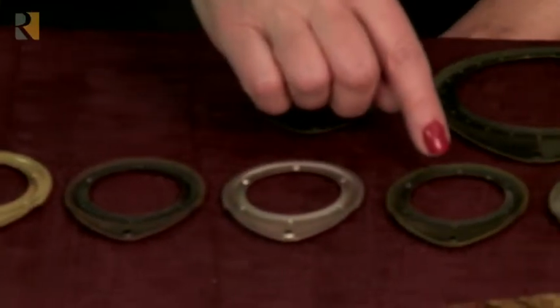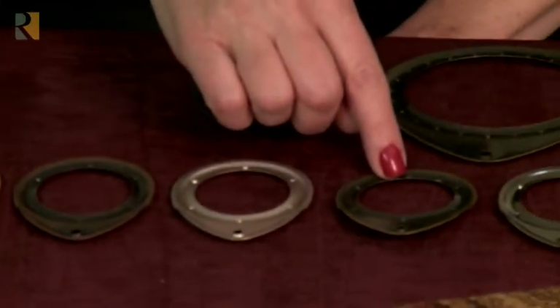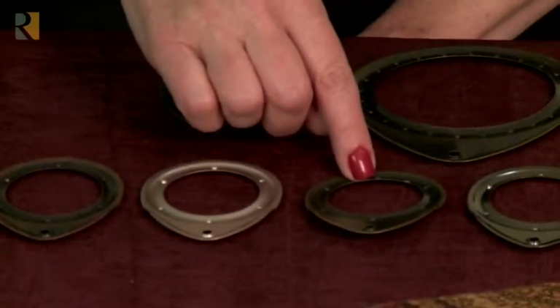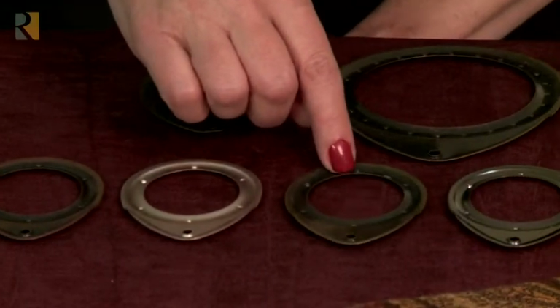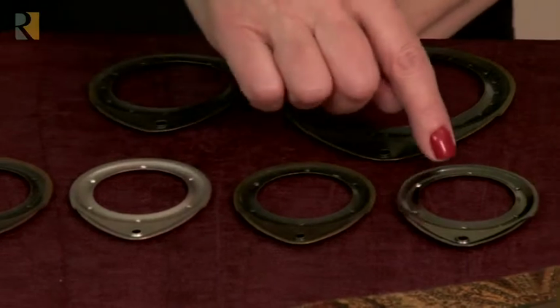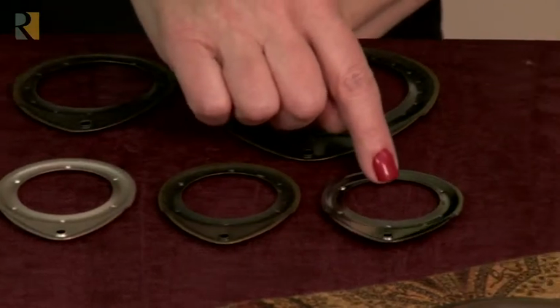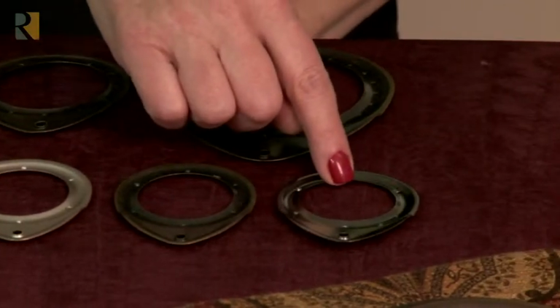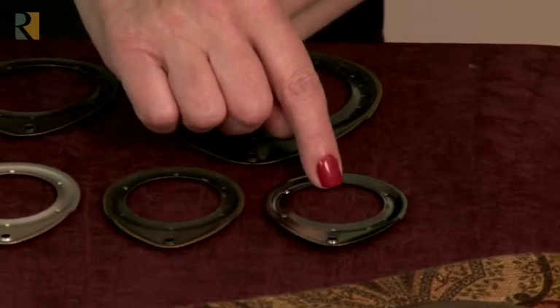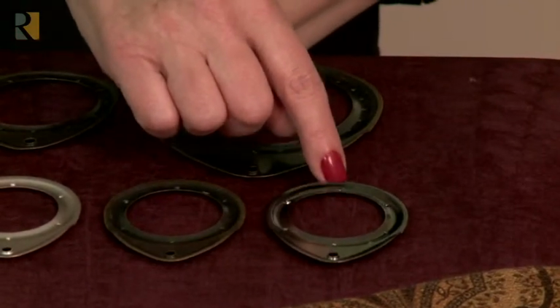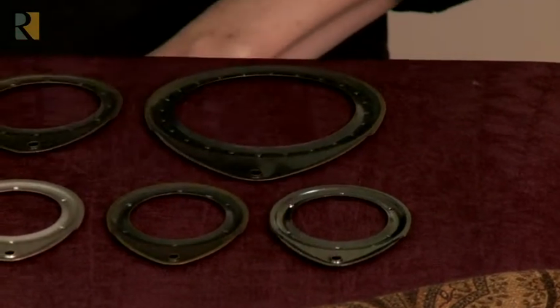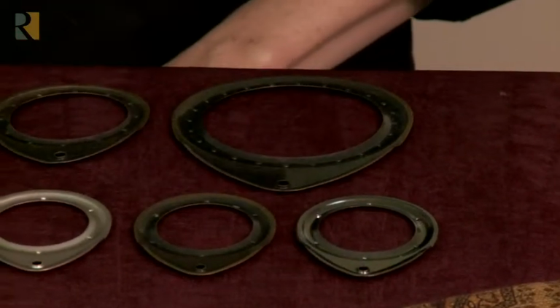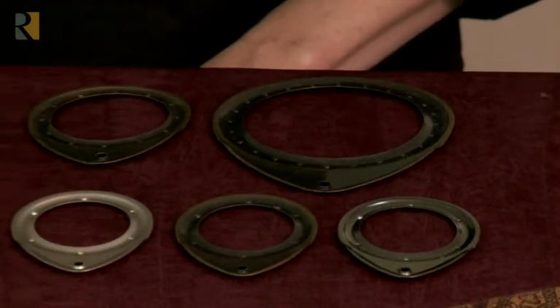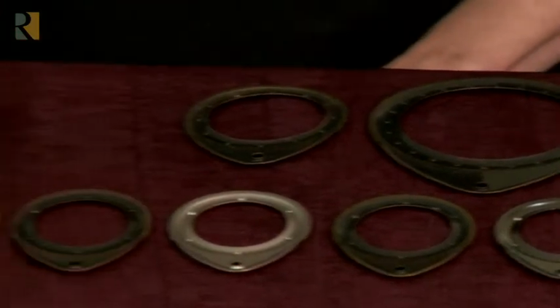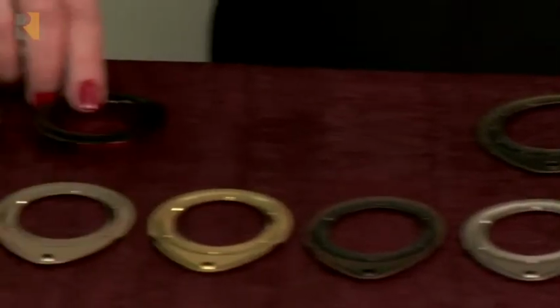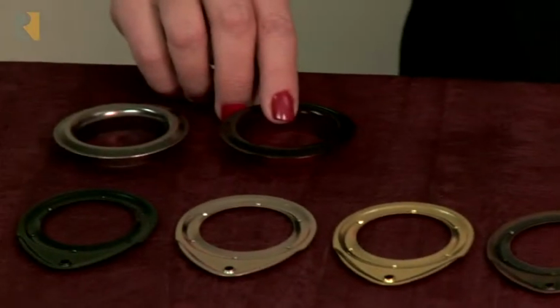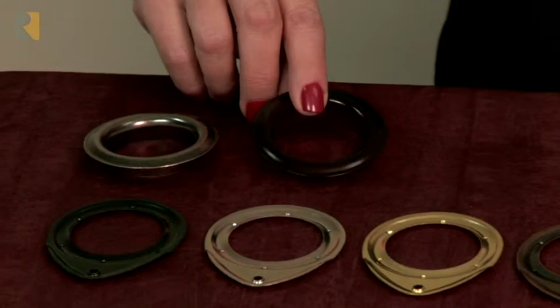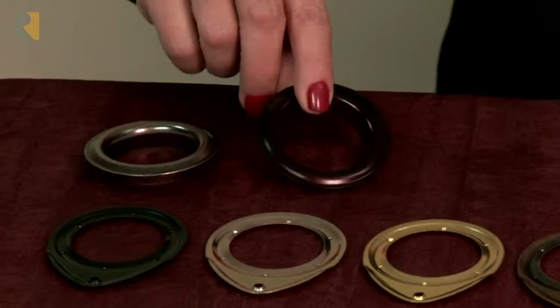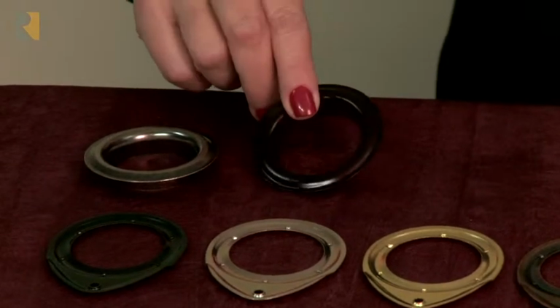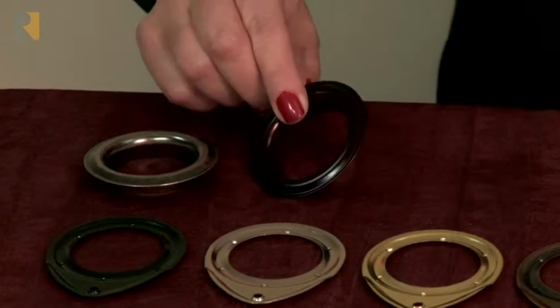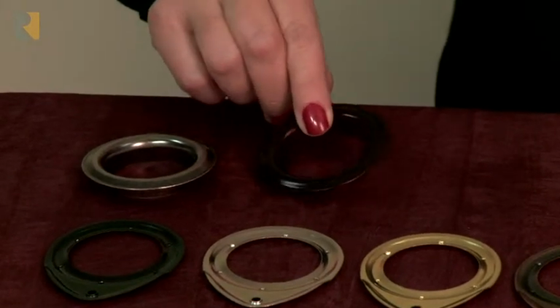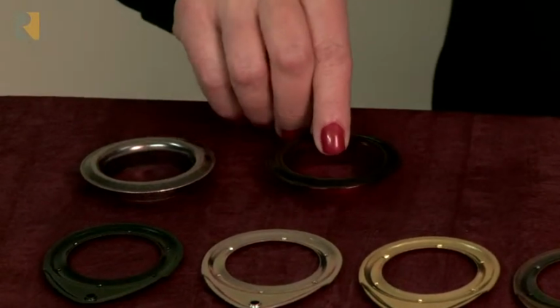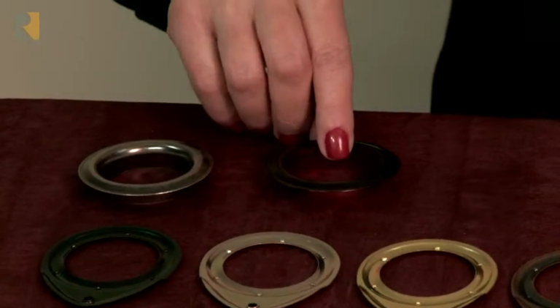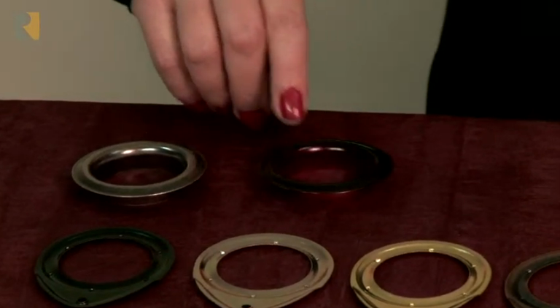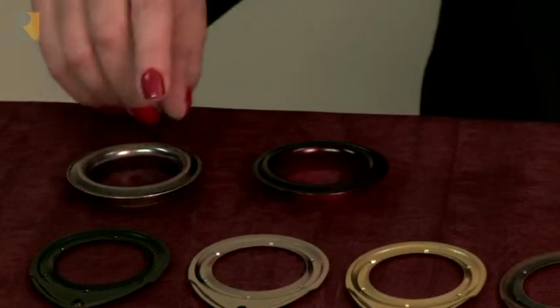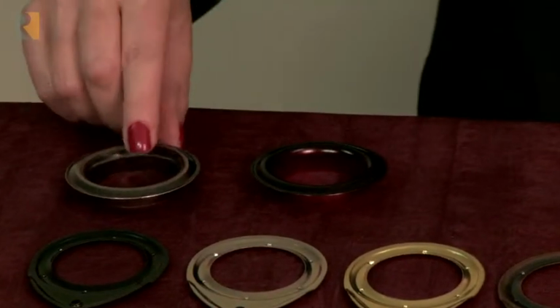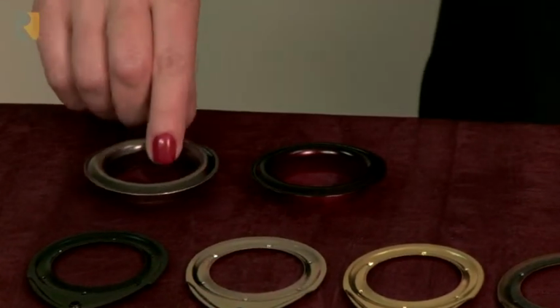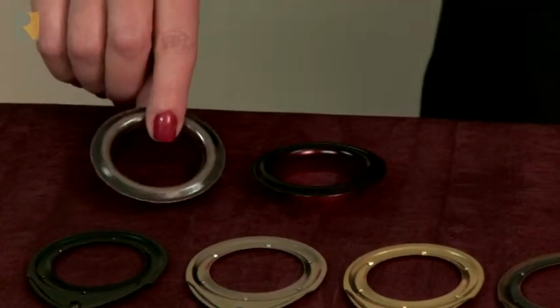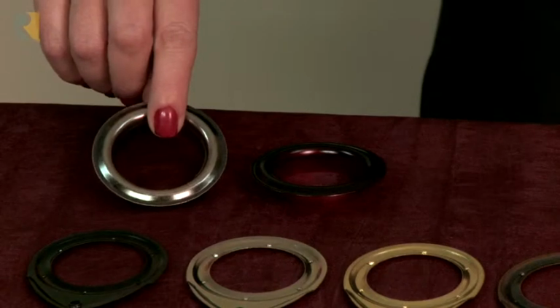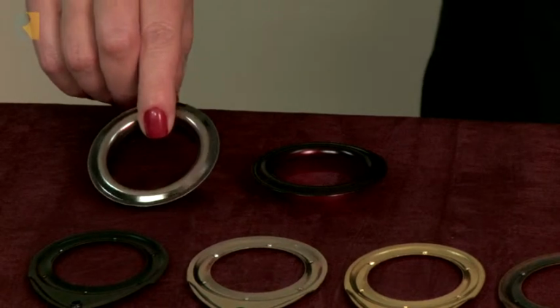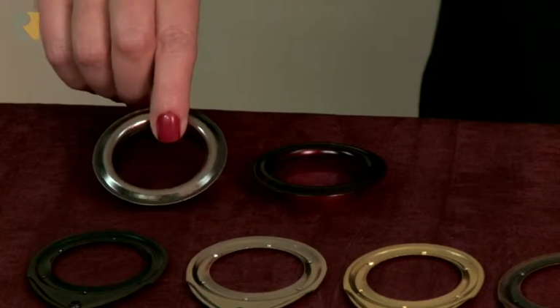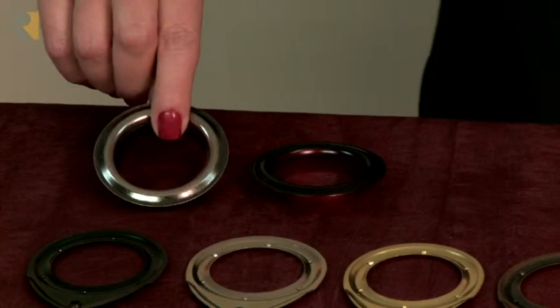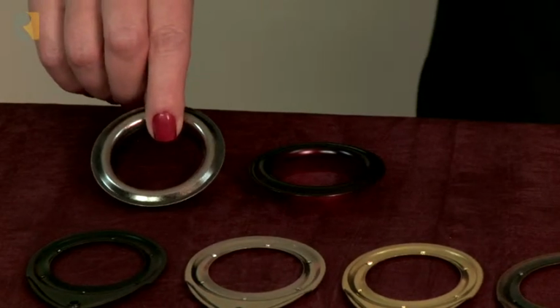Additional colors include antique brass, satin smoke, and in the size 12 and 15 we have oil rubbed bronze, which is a red-black color, and brushed steel, which is a really popular new color.